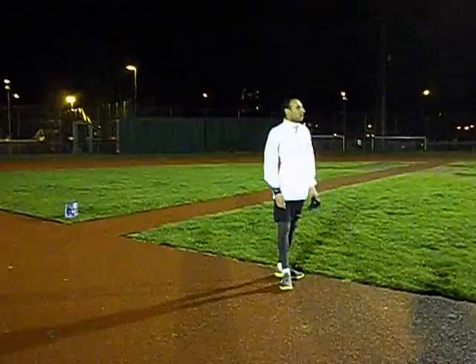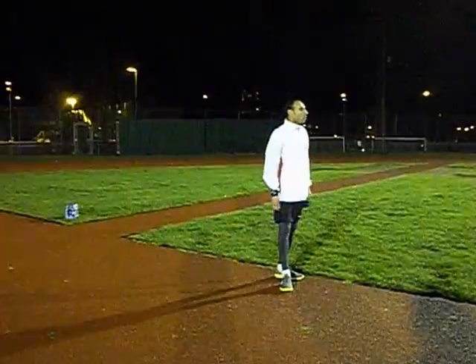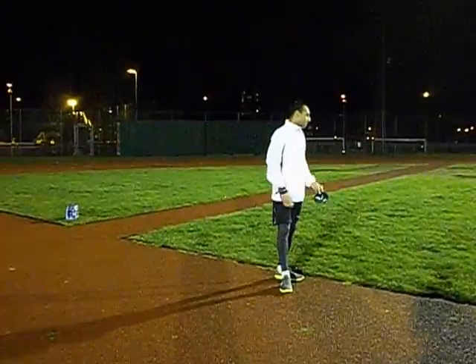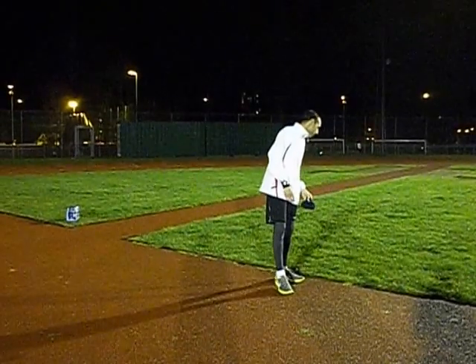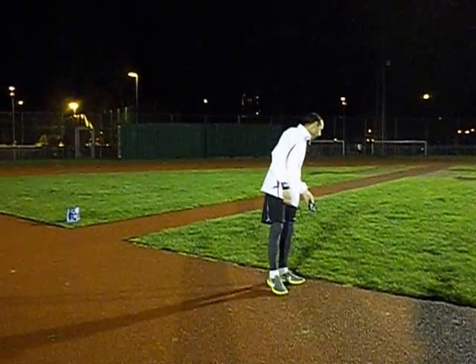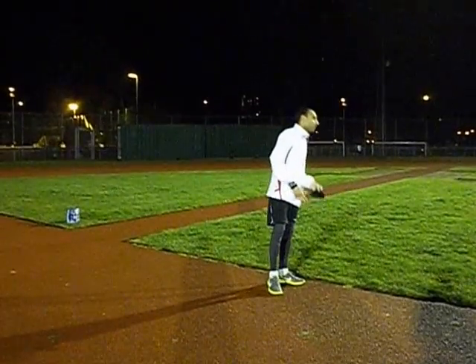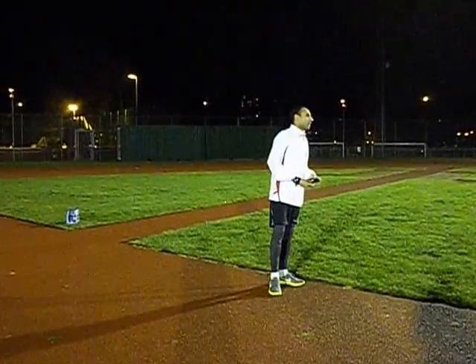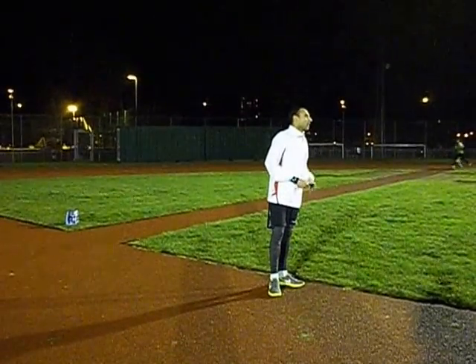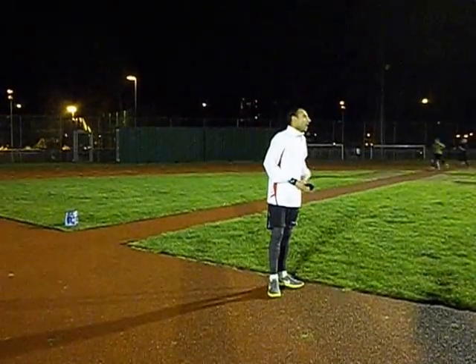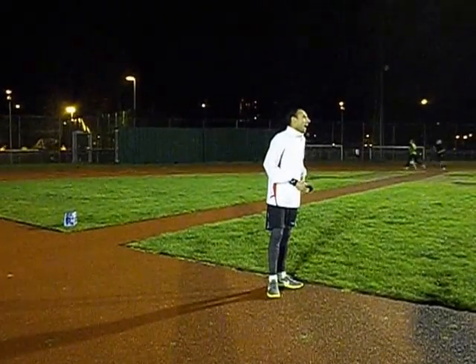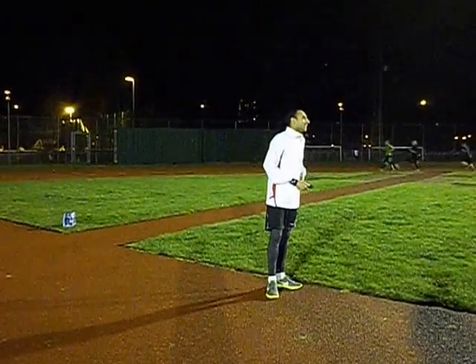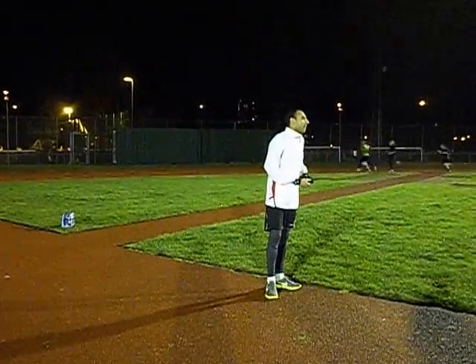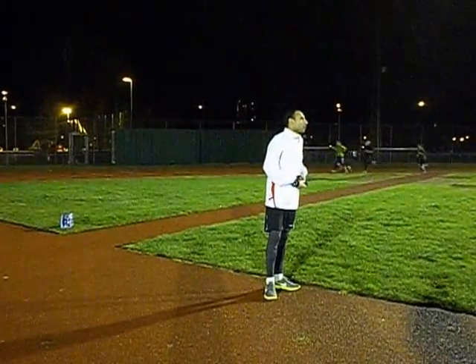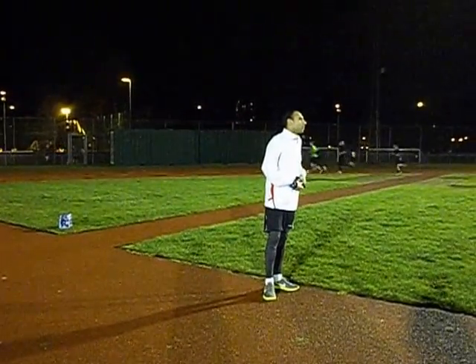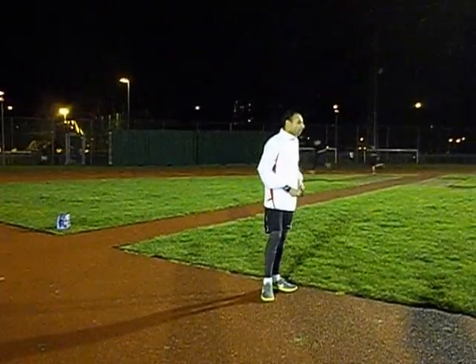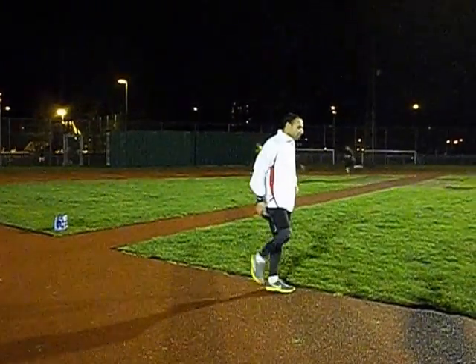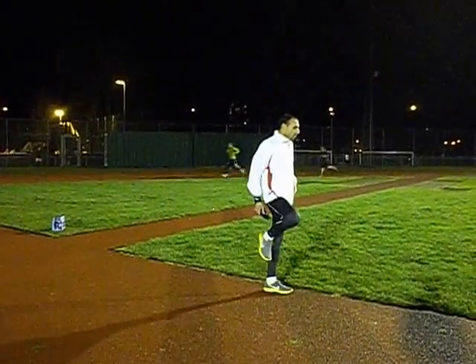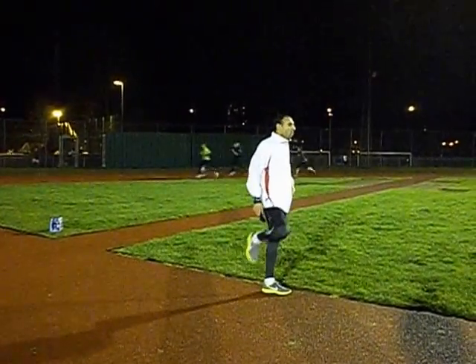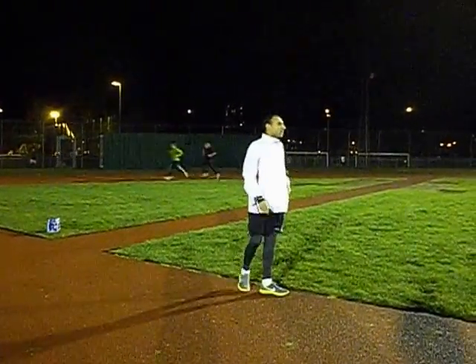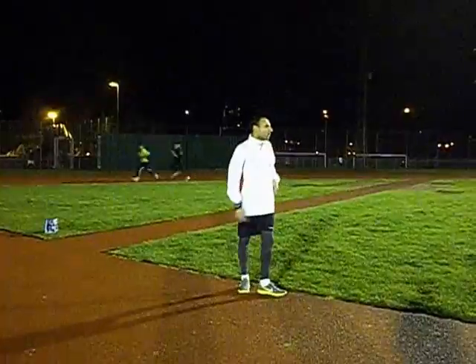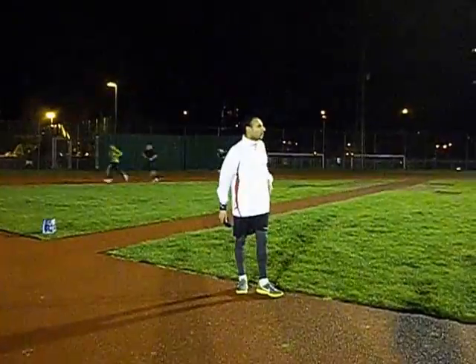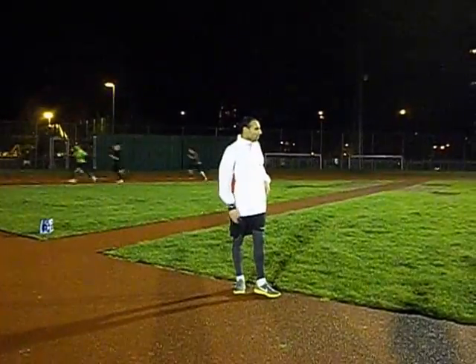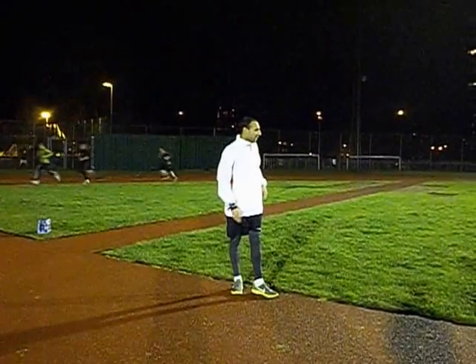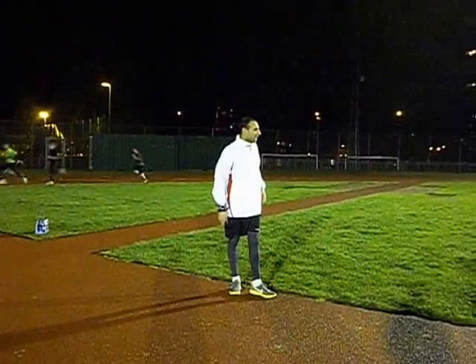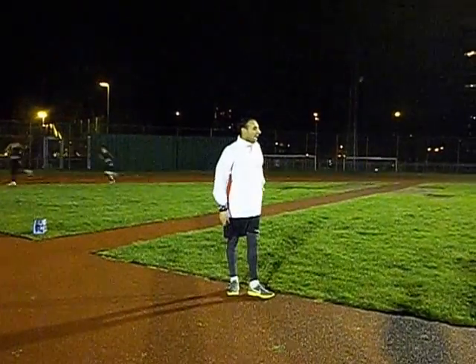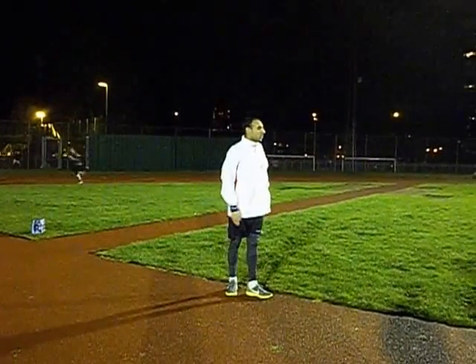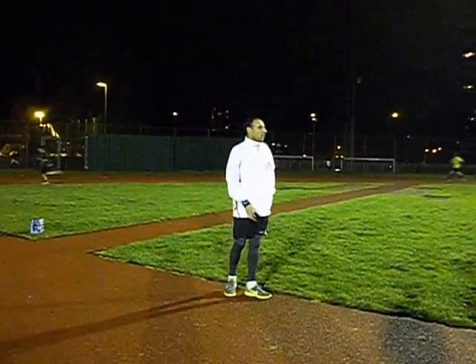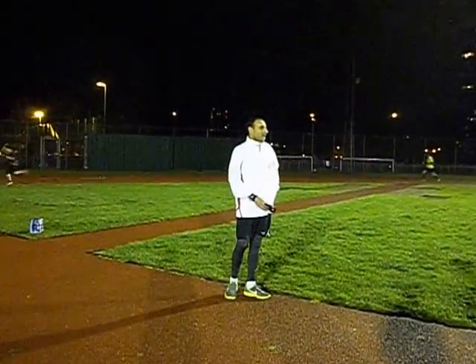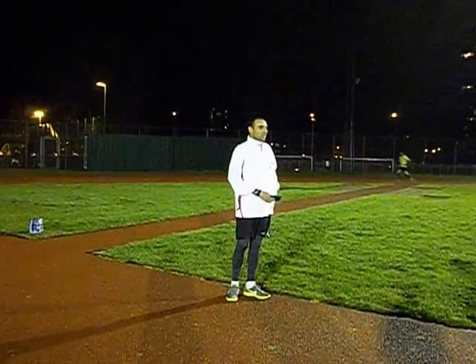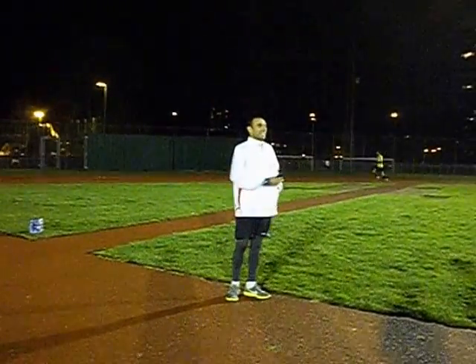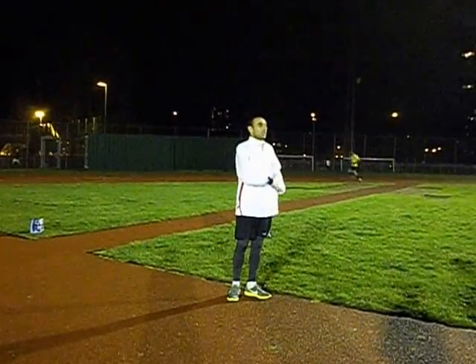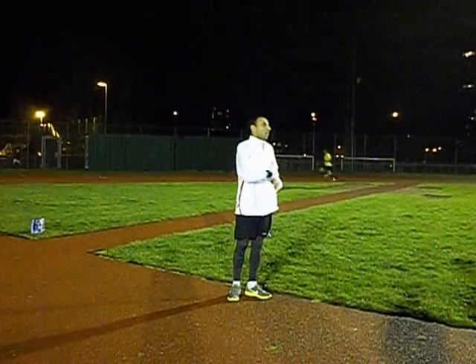Dynamic warm up to help us get nice and stretched, and also to put our bodies through the full range of motion that we're running, and also help a little bit with our technique as well.